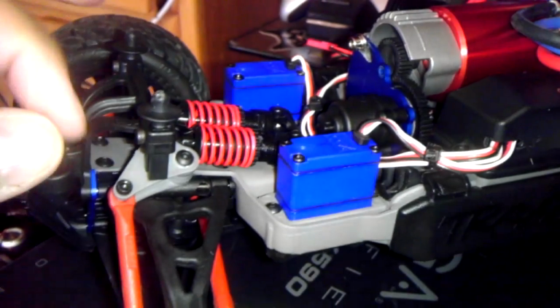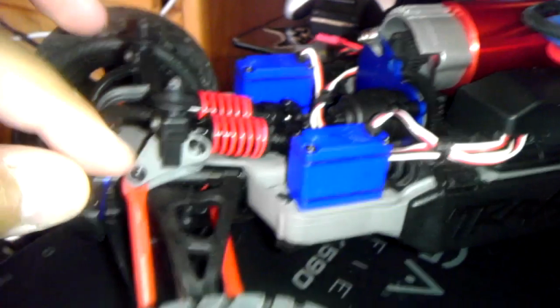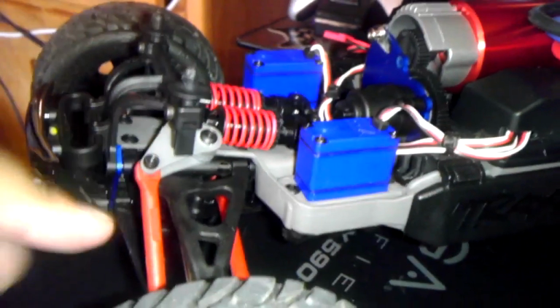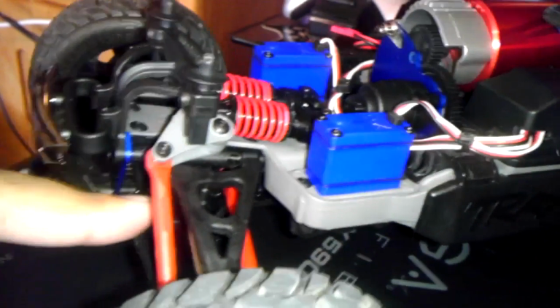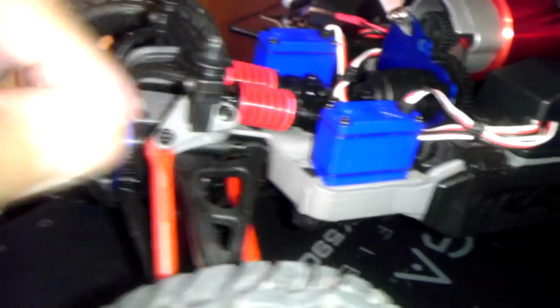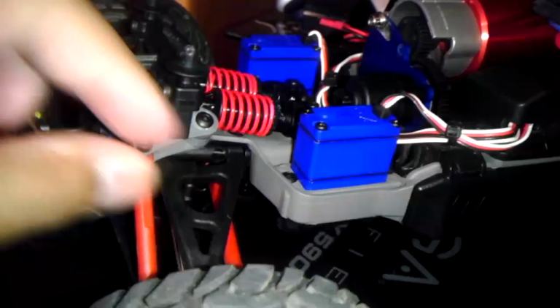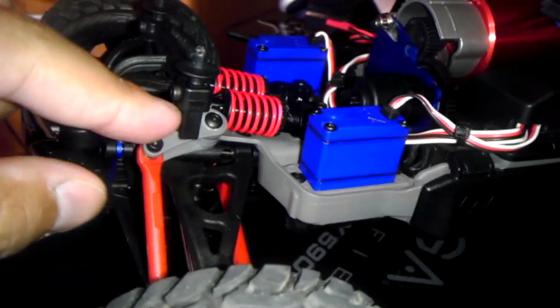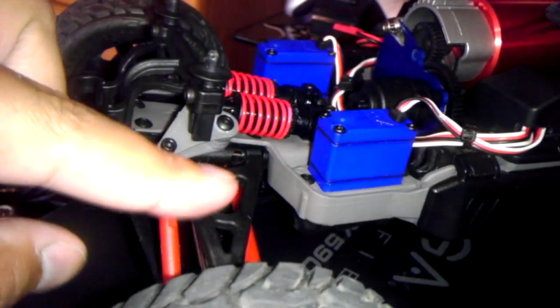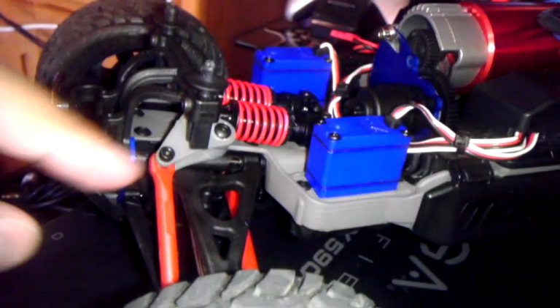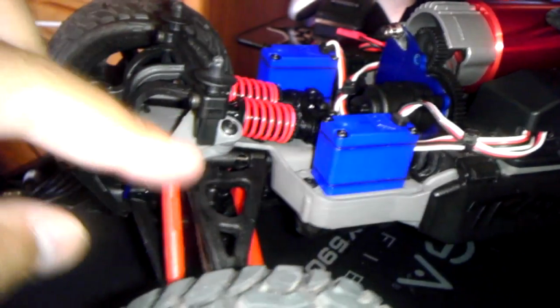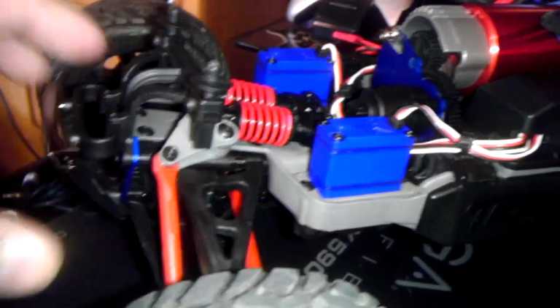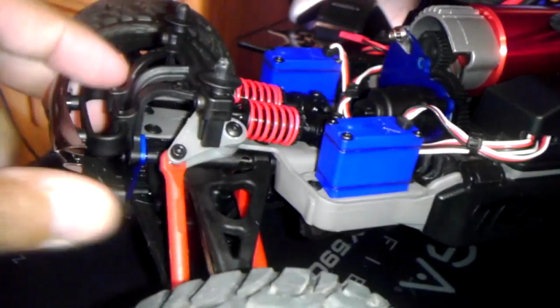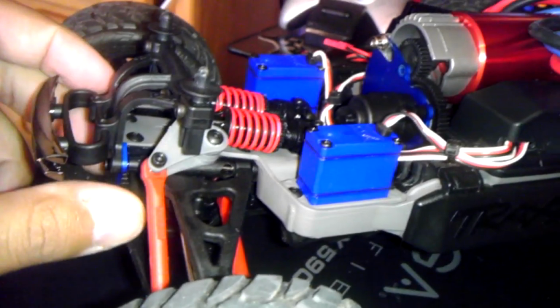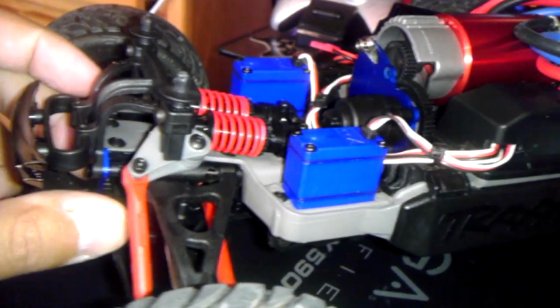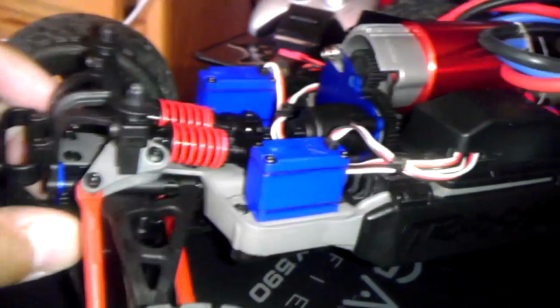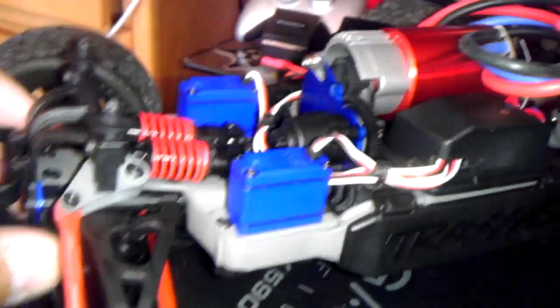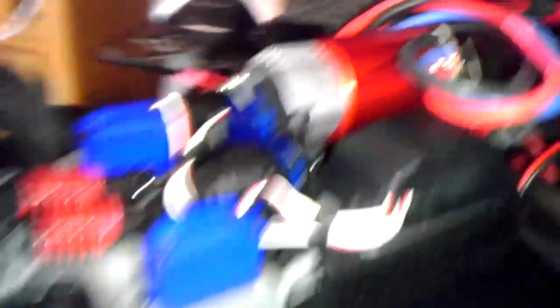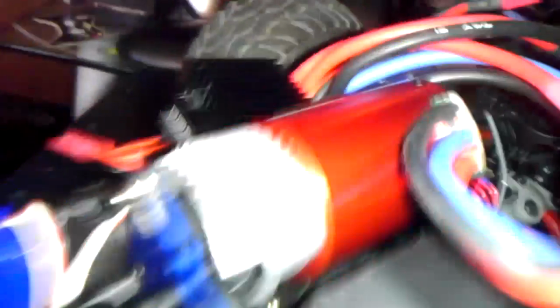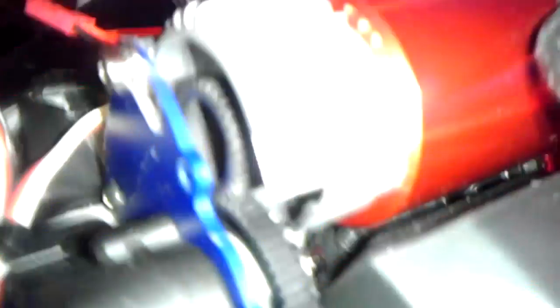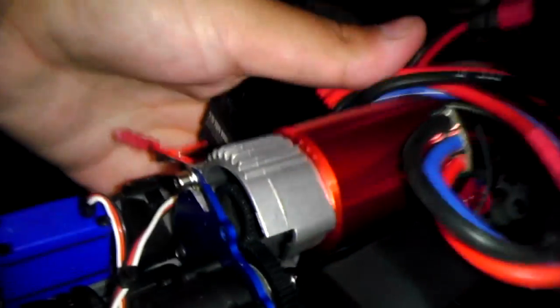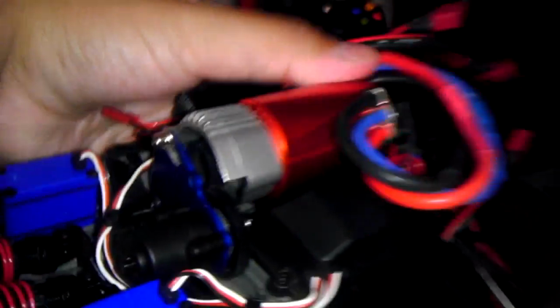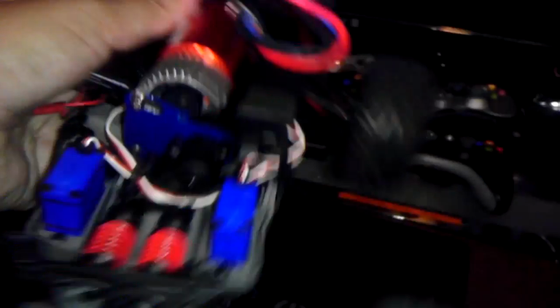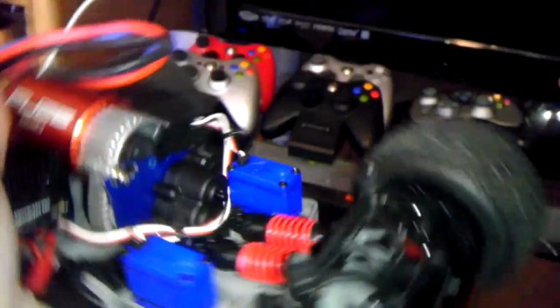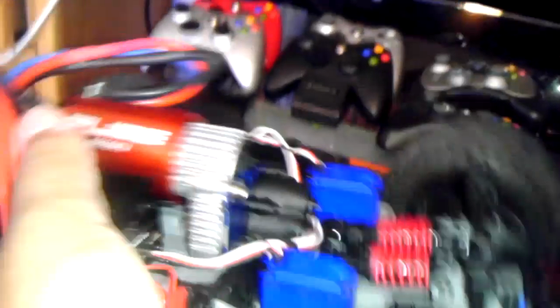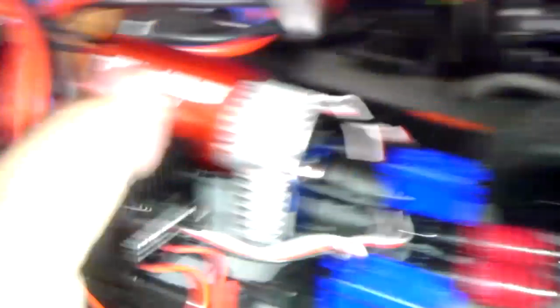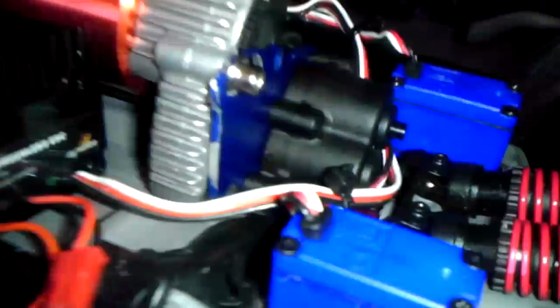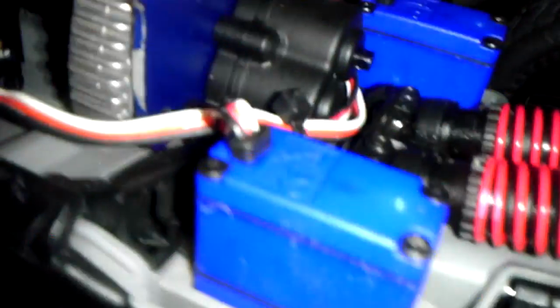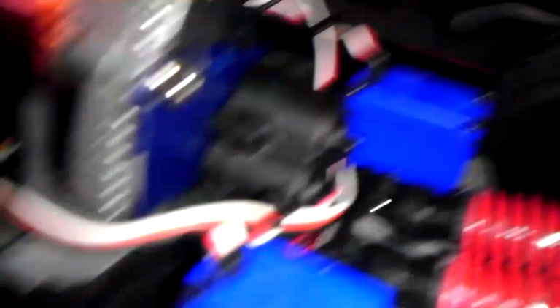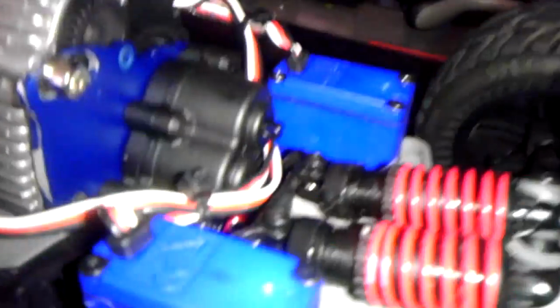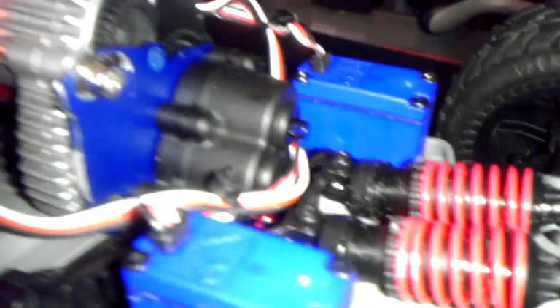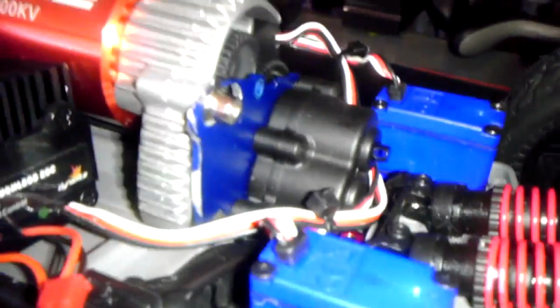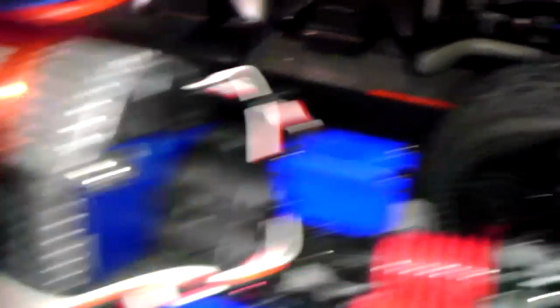When you put those CVDs in, you are going to have to take all of this off — even the shocks, everything. And also, inside of the spur gear there is a ball bearing; it's a 4x8x3.